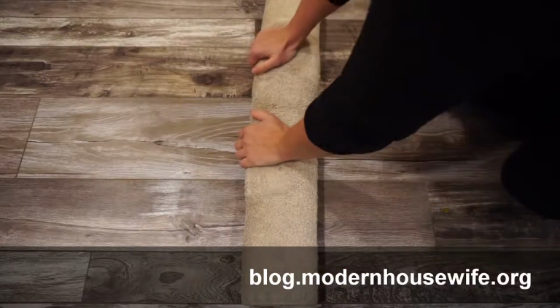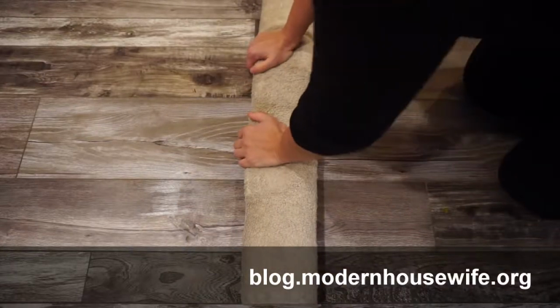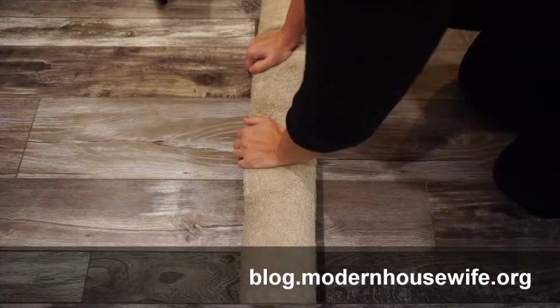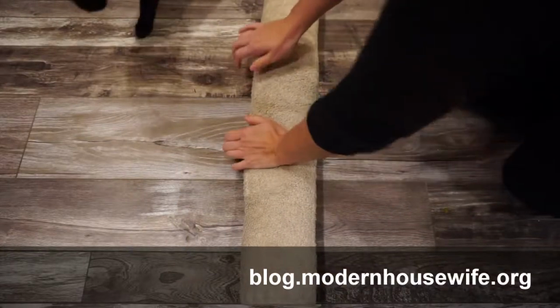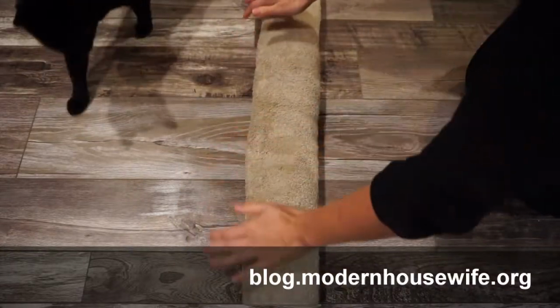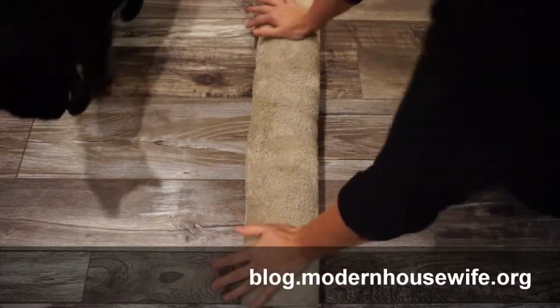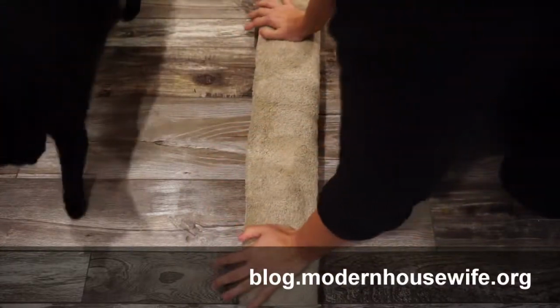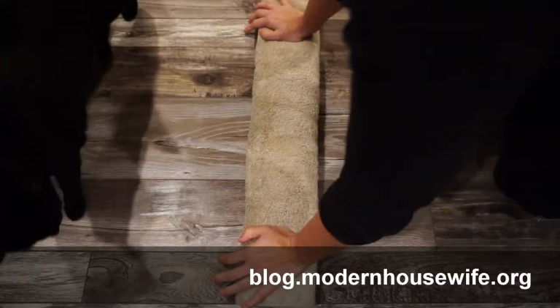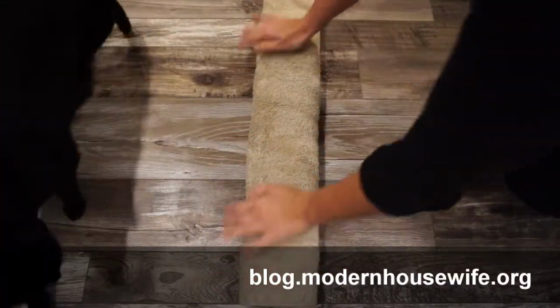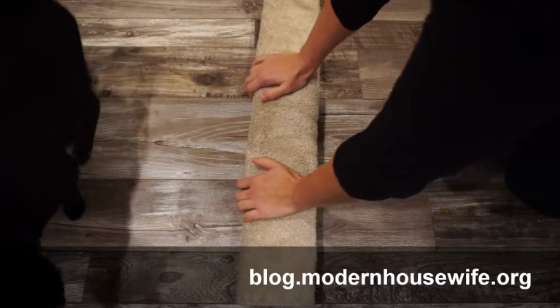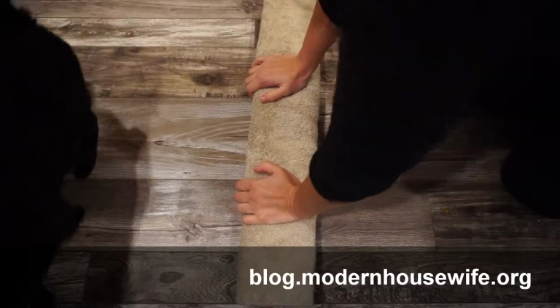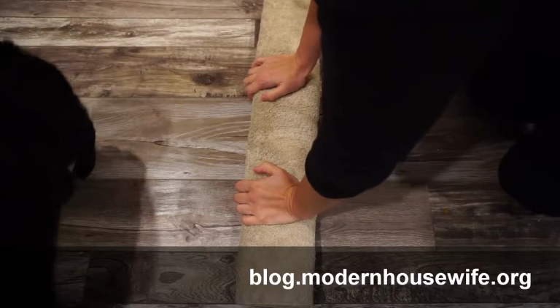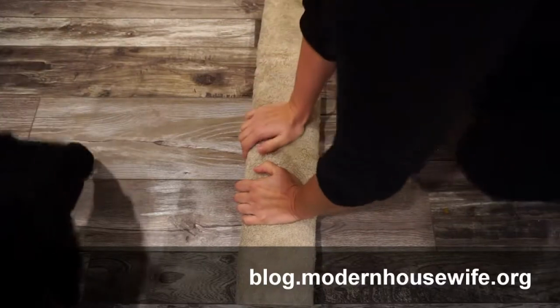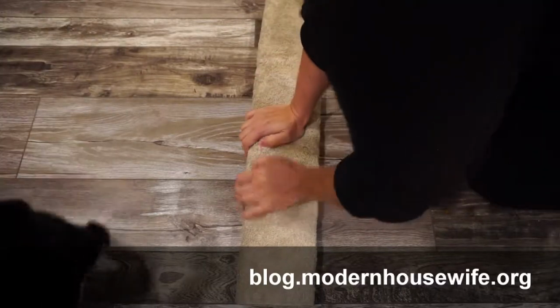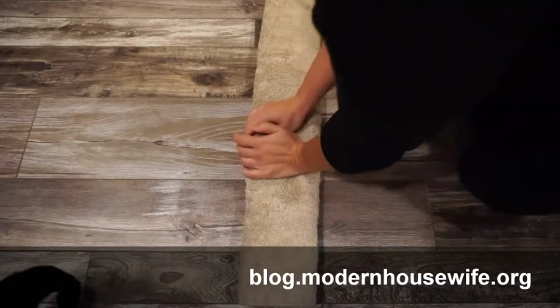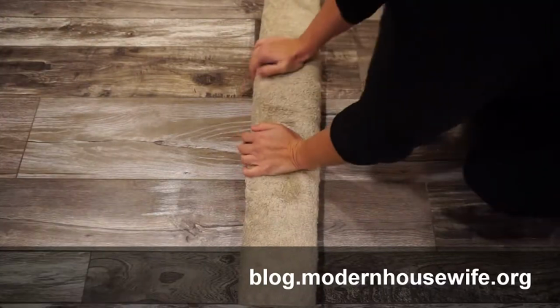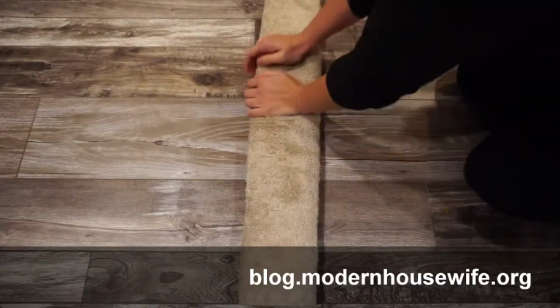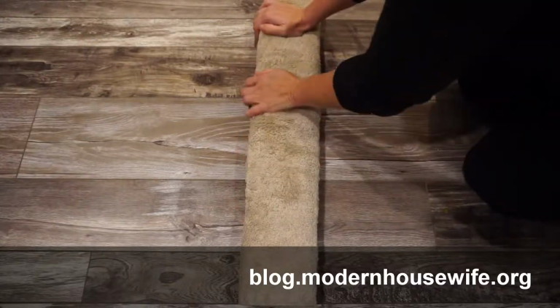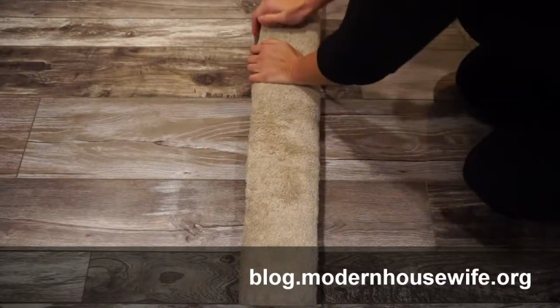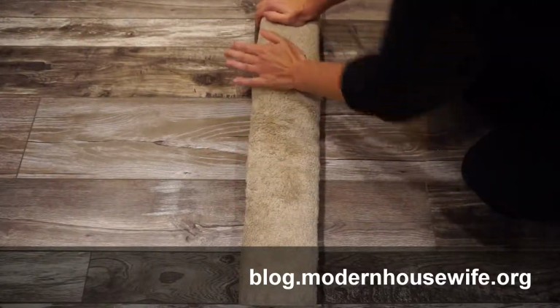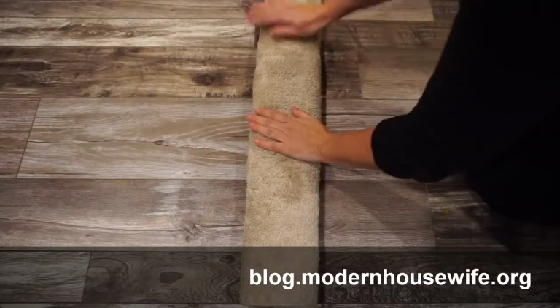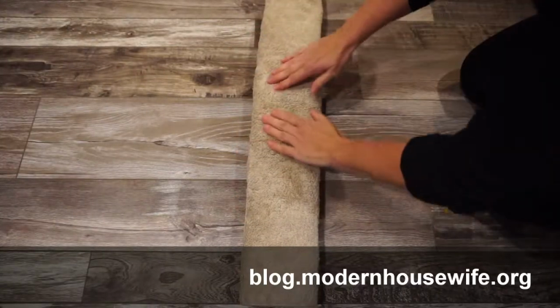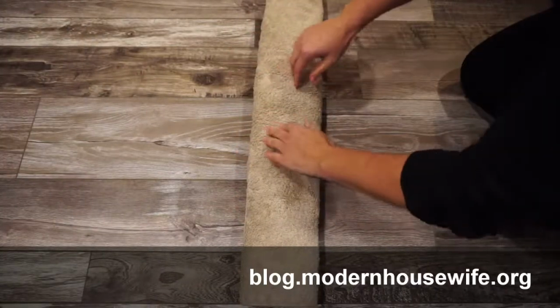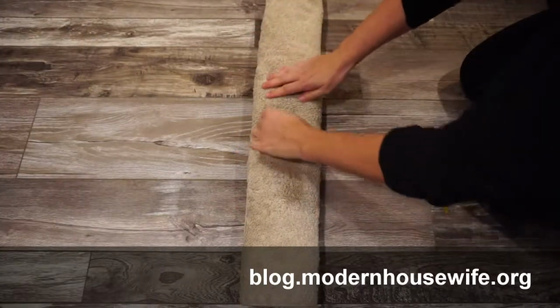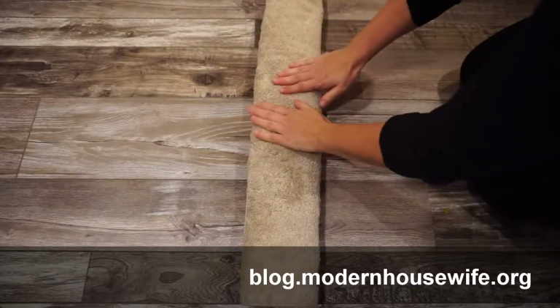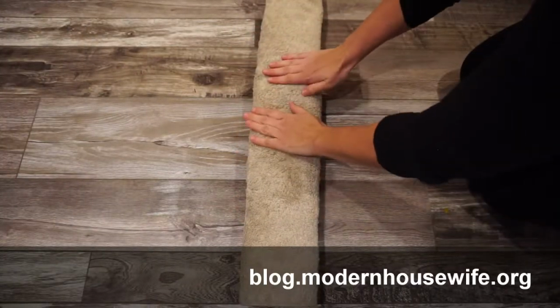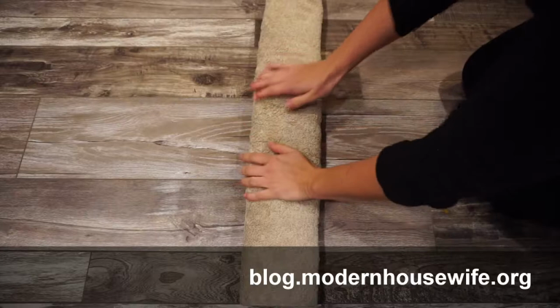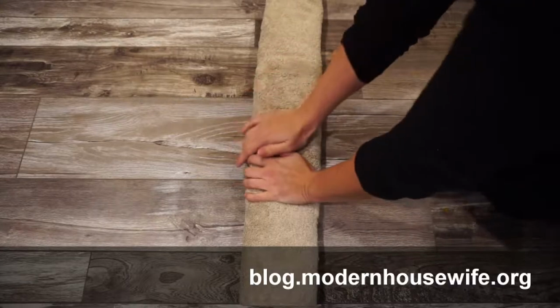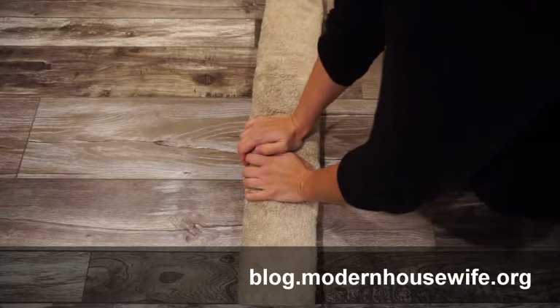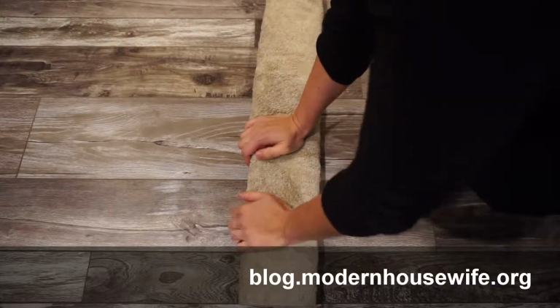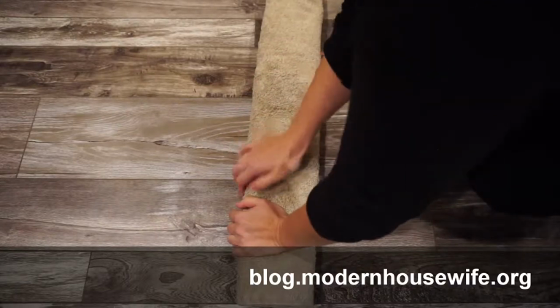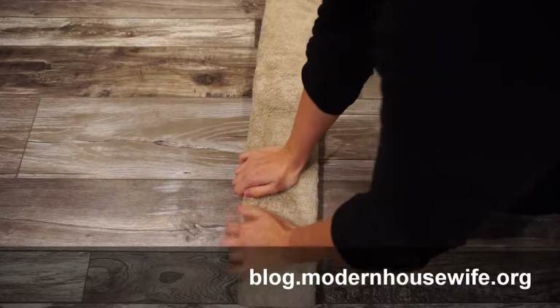Squish it a few more times along your towel like so. It's starting to come through — I'm starting to get some dampness up here, so I know it's working.